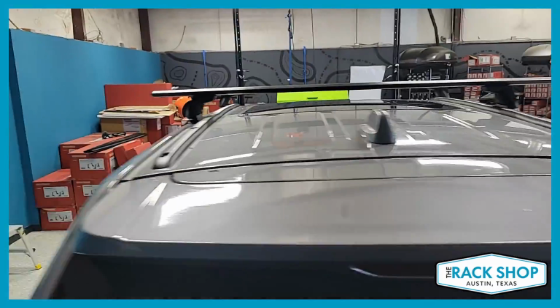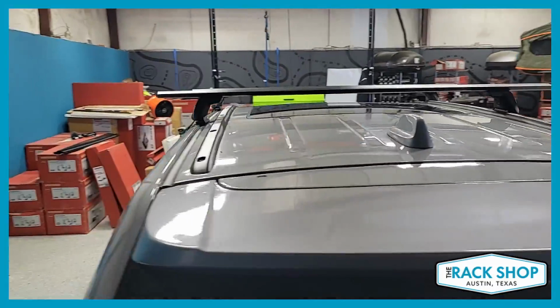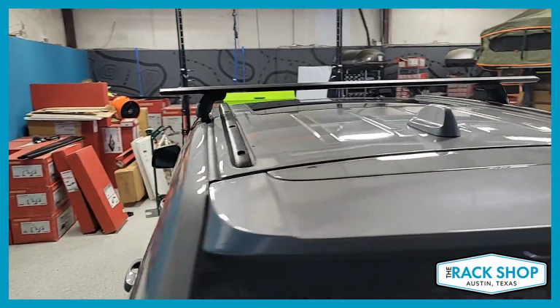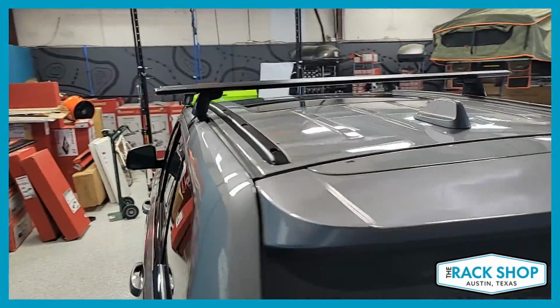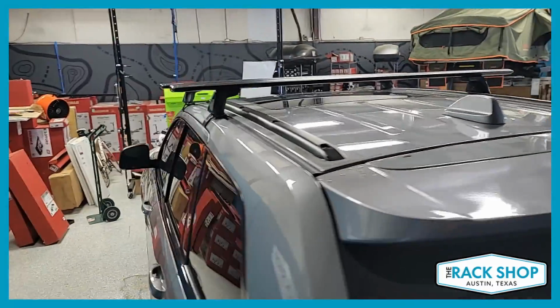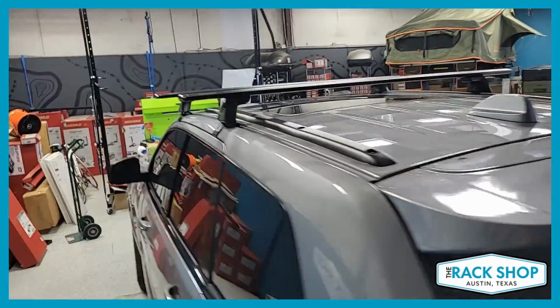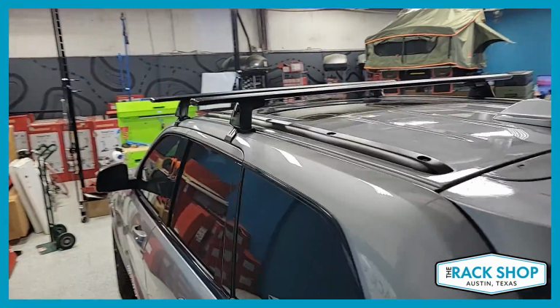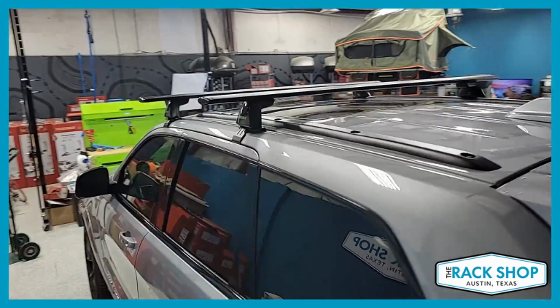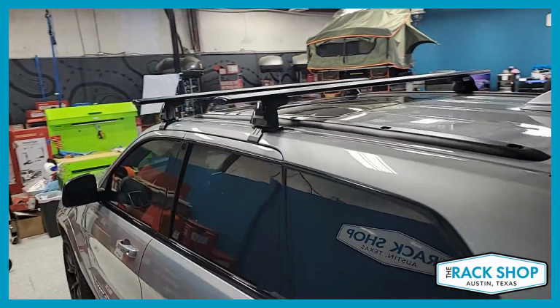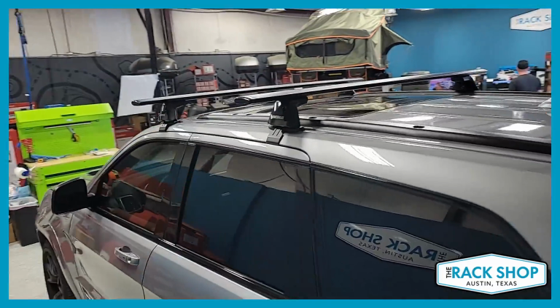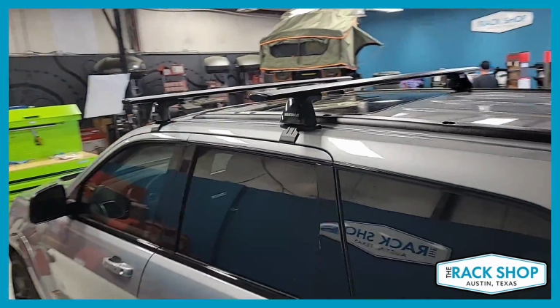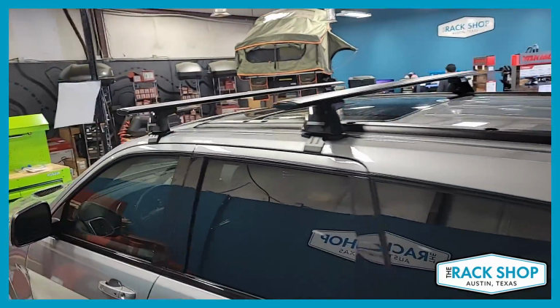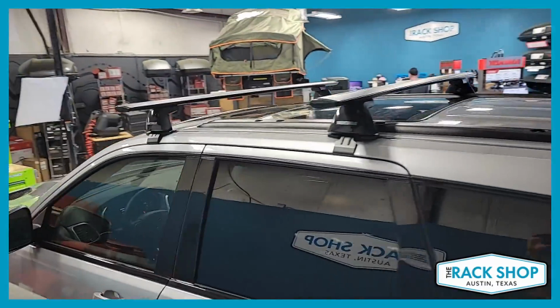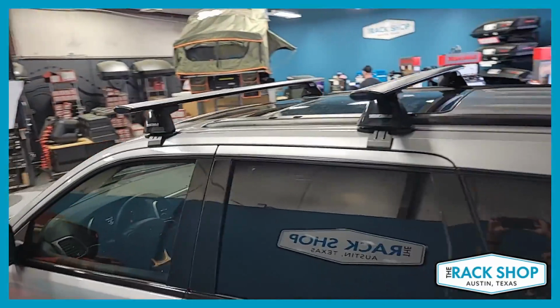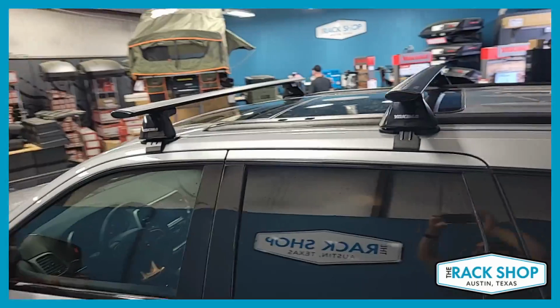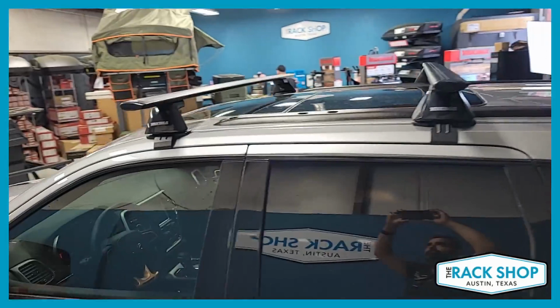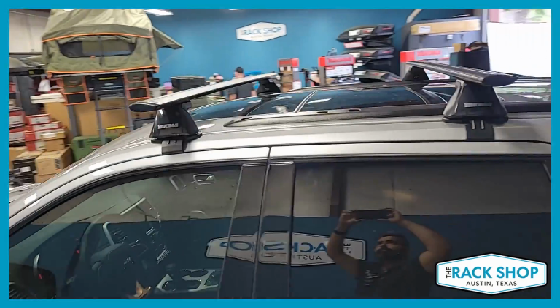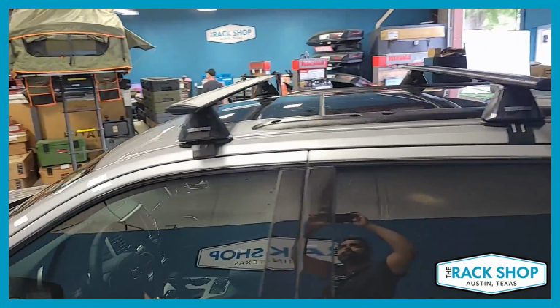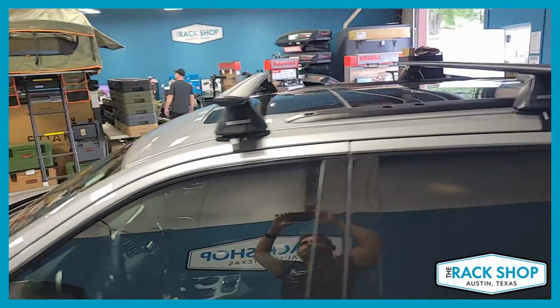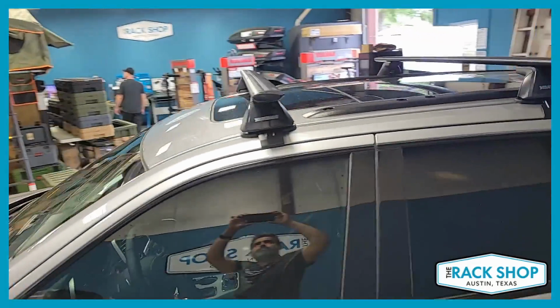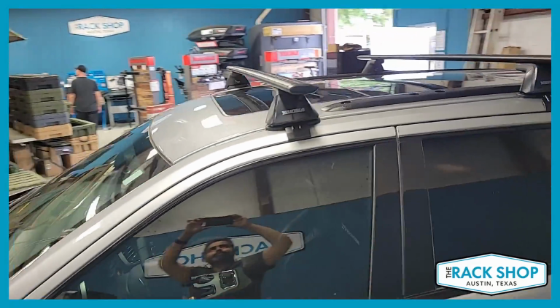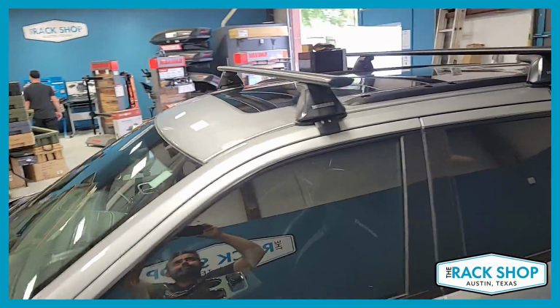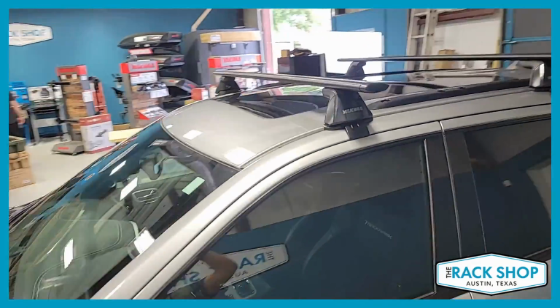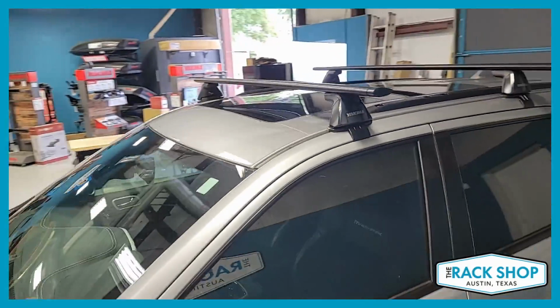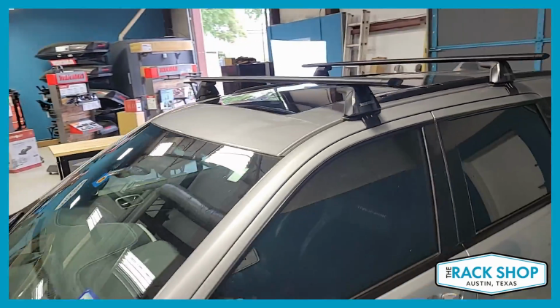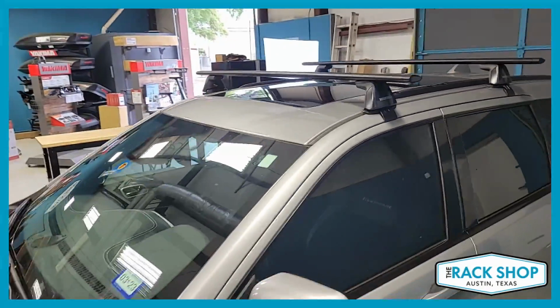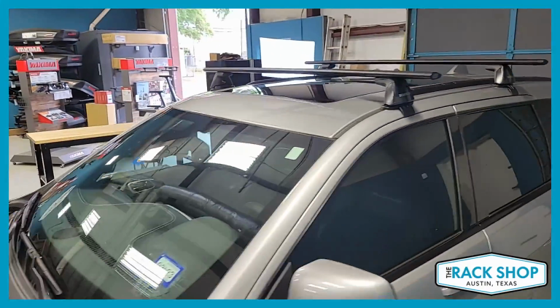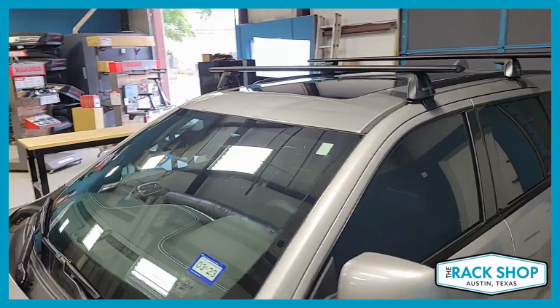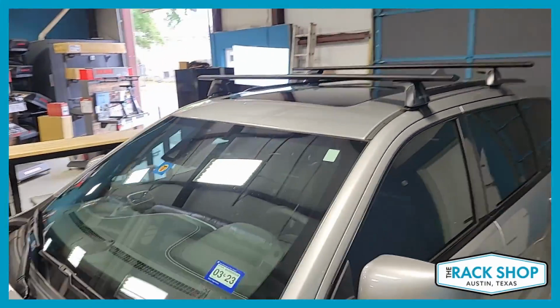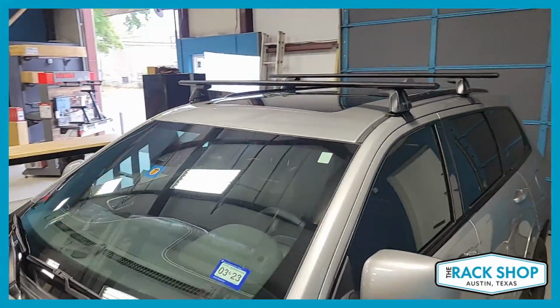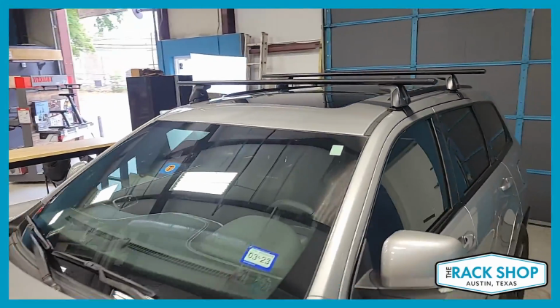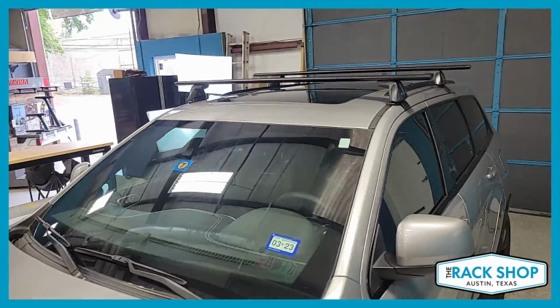The Core bar is also available as a more economical choice, but this is the best aero-performing option, so it's going to give you the quietest bar and also more mounting options.